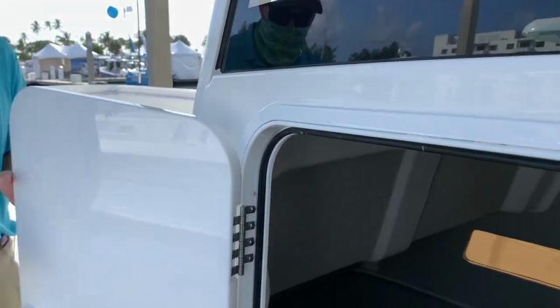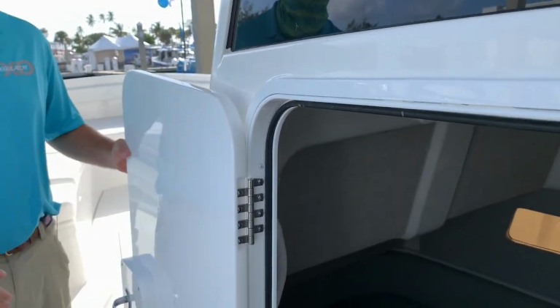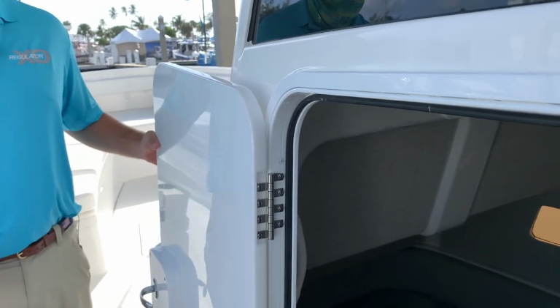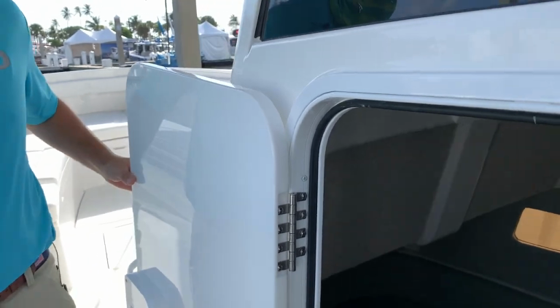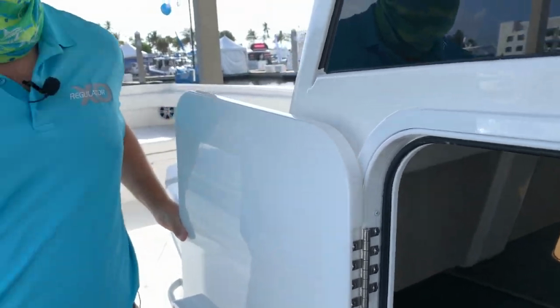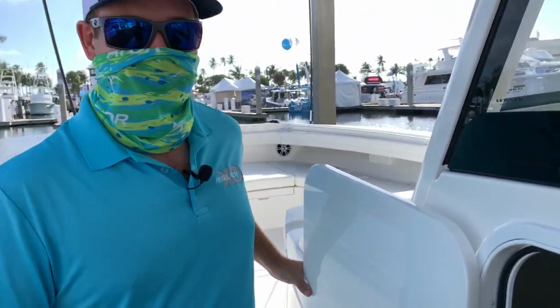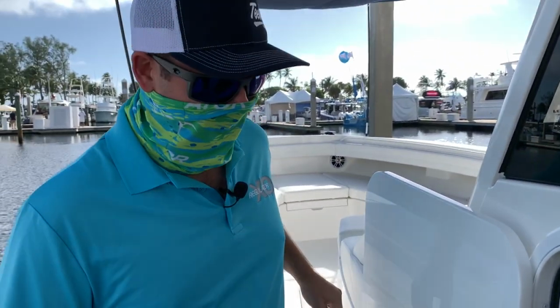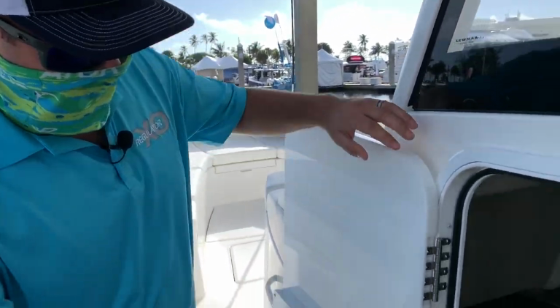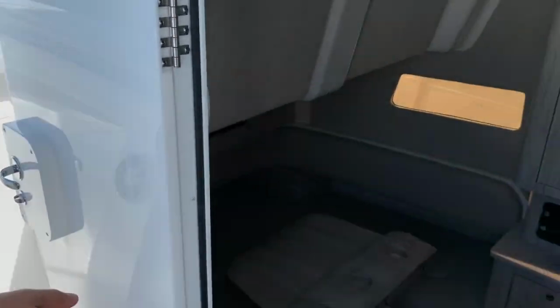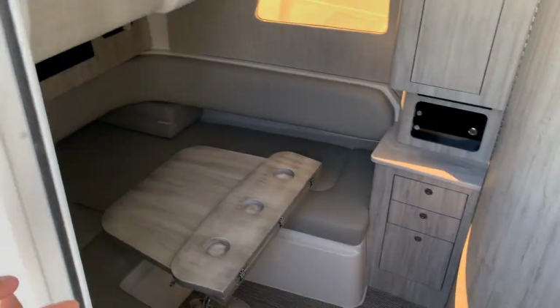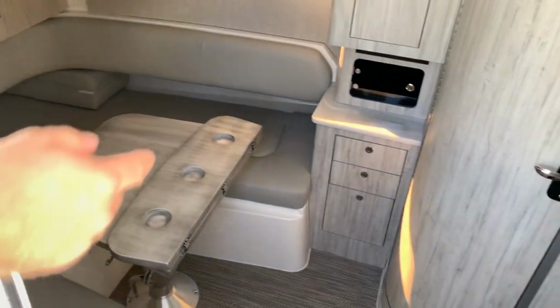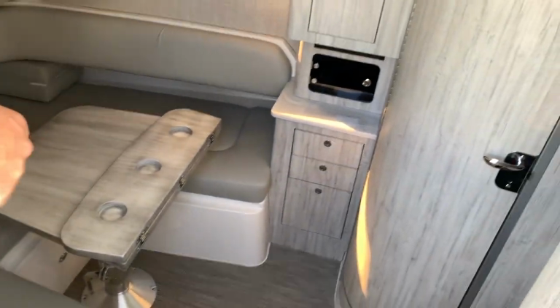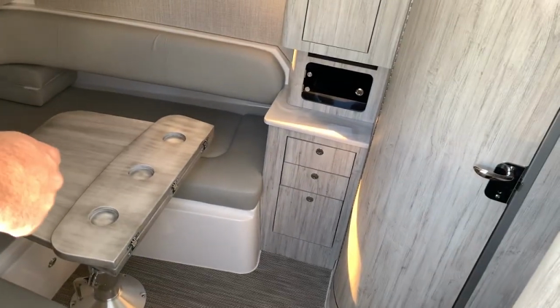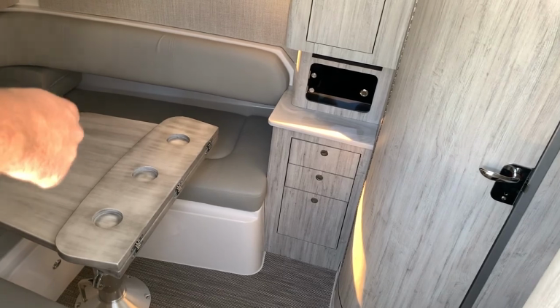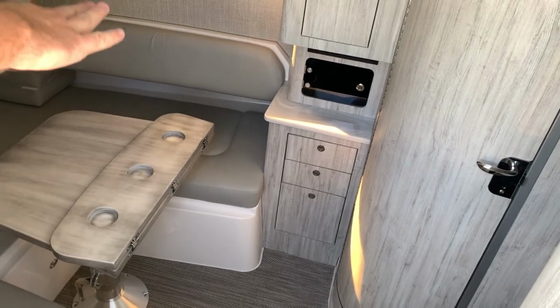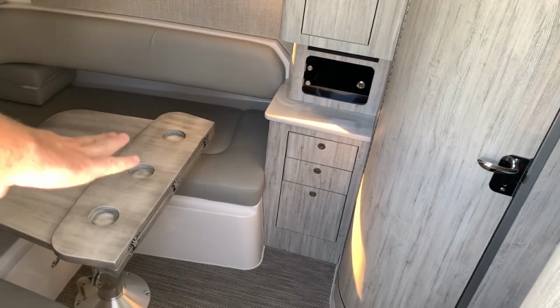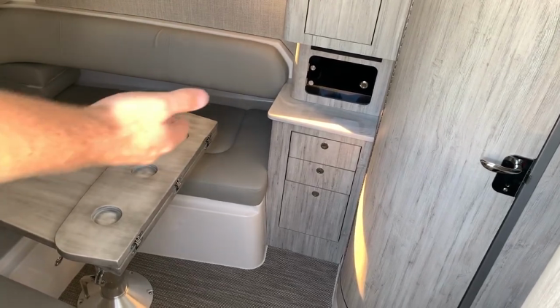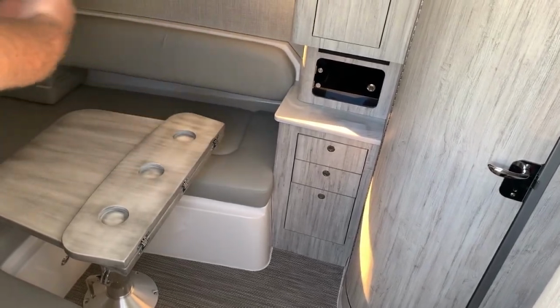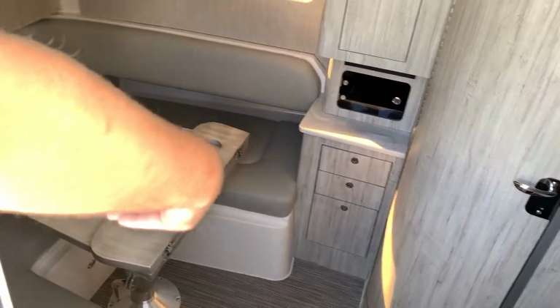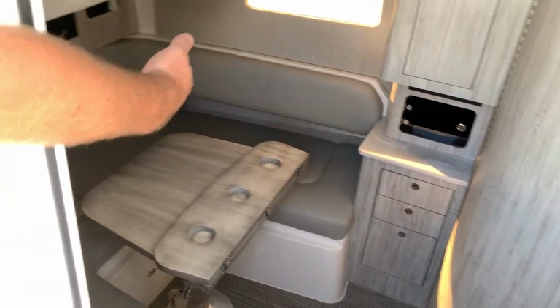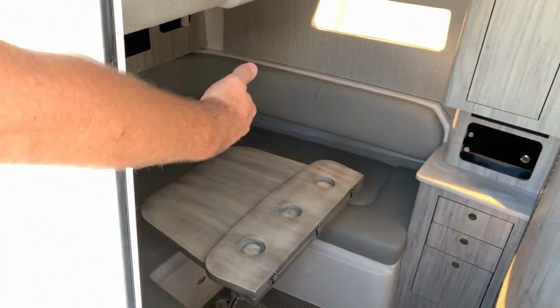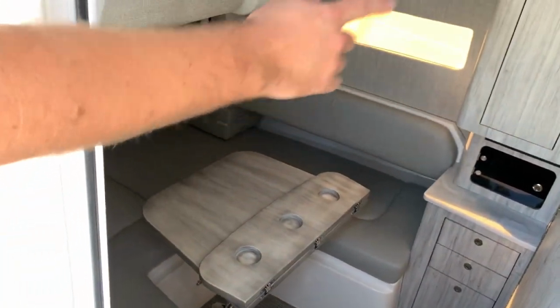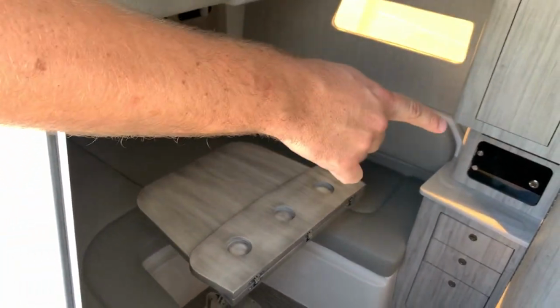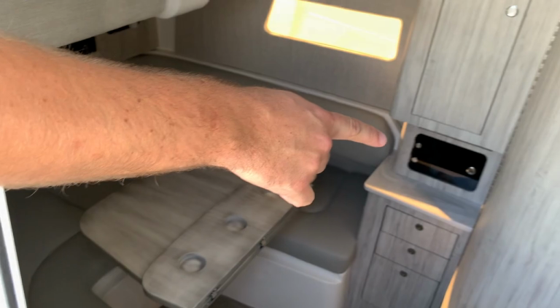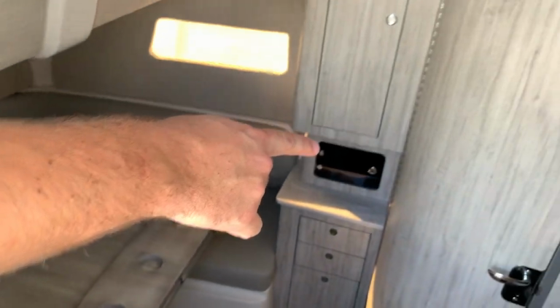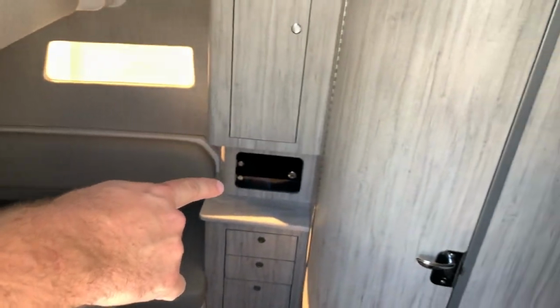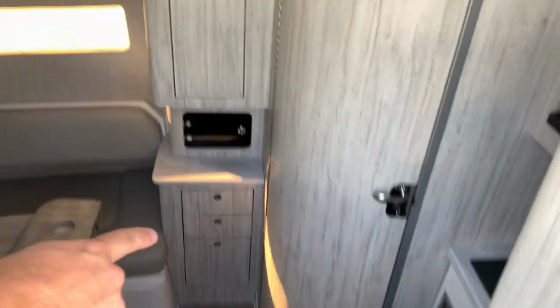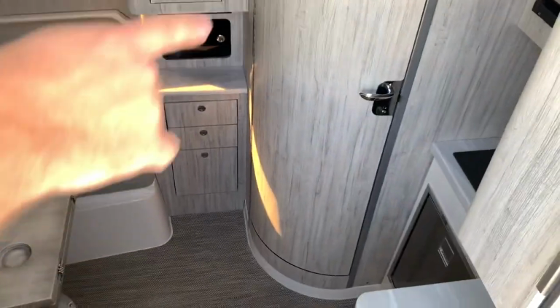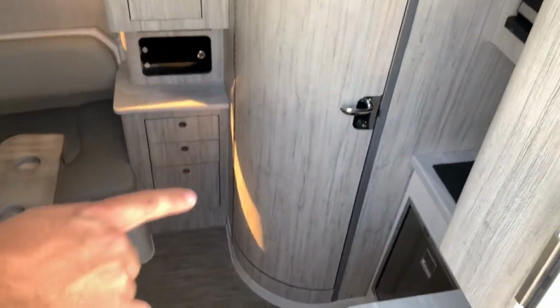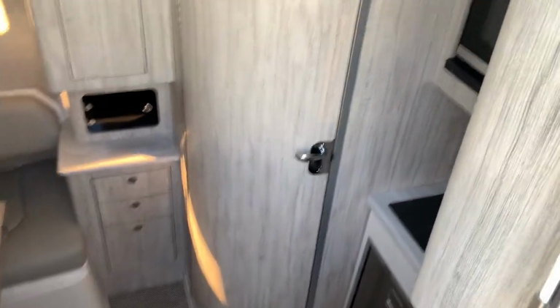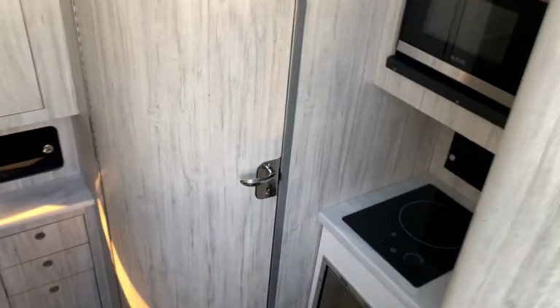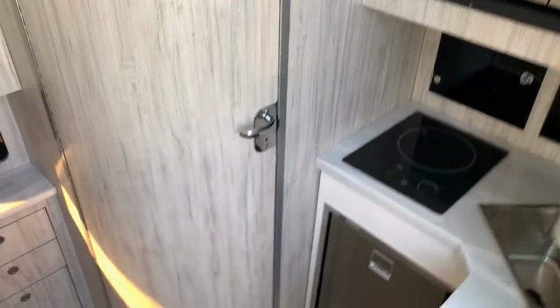I can tell you, you get kids on the boat and they don't think about that. Down below we have a seating area where the table folds down and converts into a queen-size bed. We have a separate head and shower with a cooktop, a microwave, and a refrigerator.